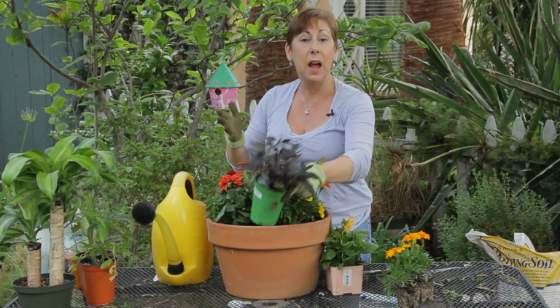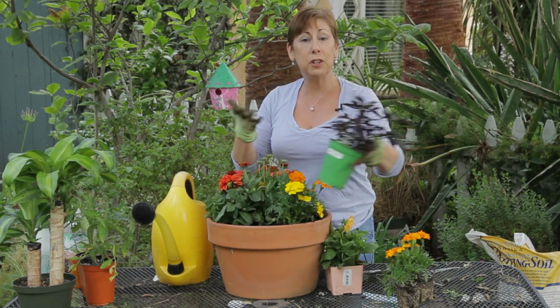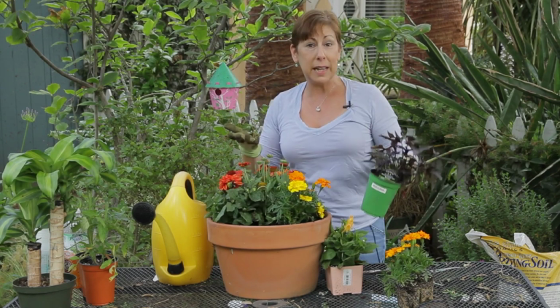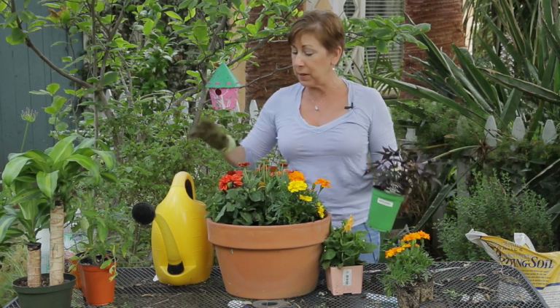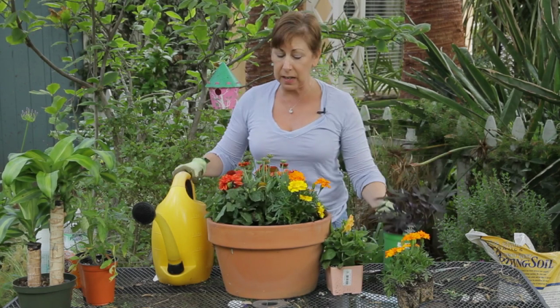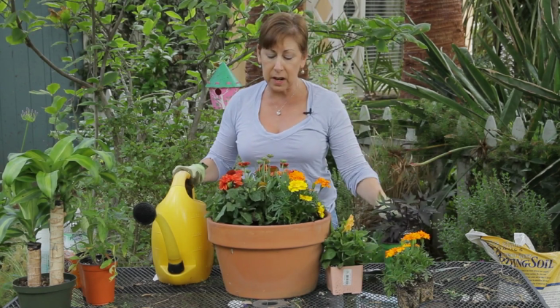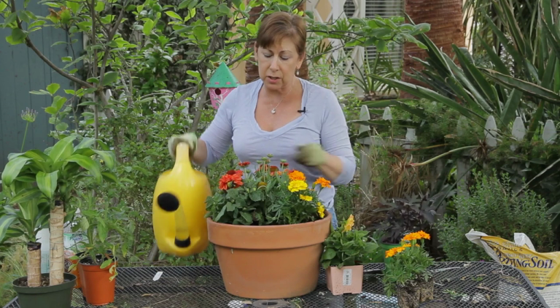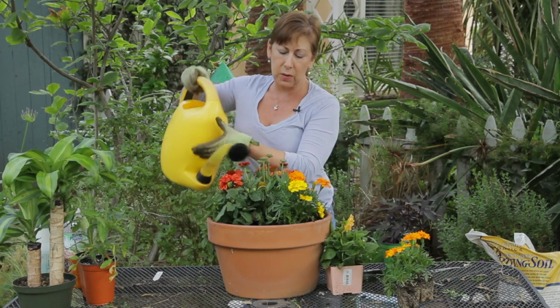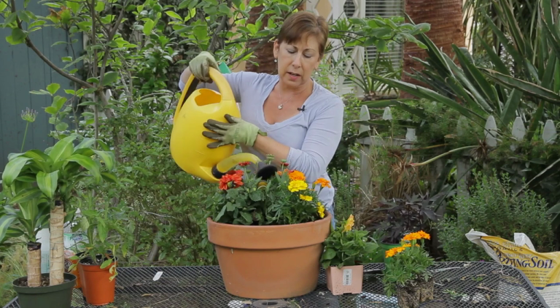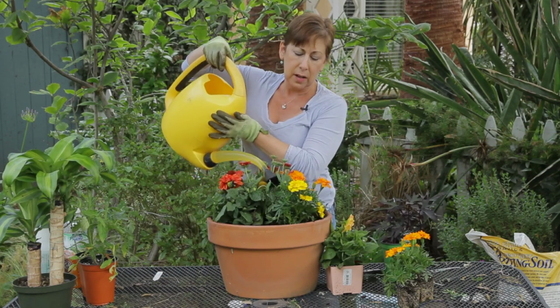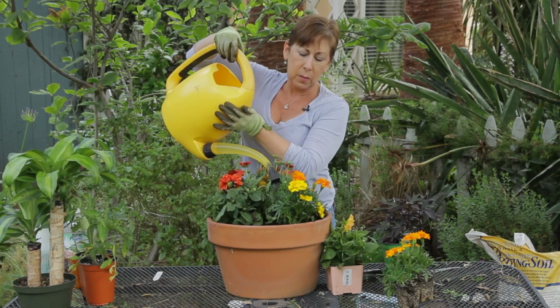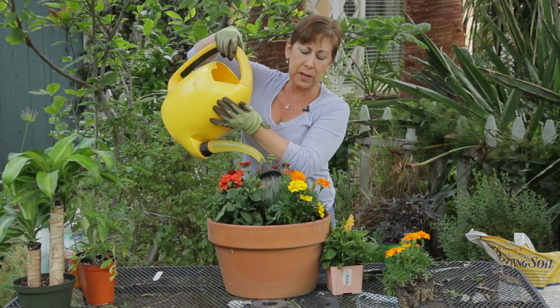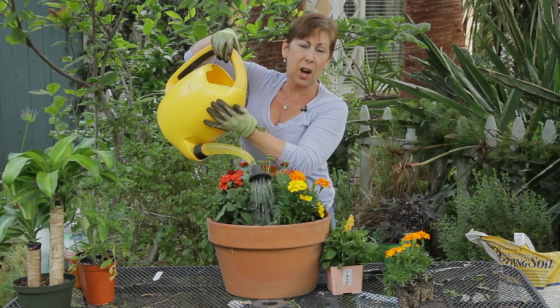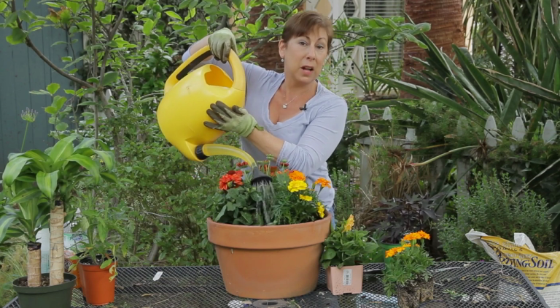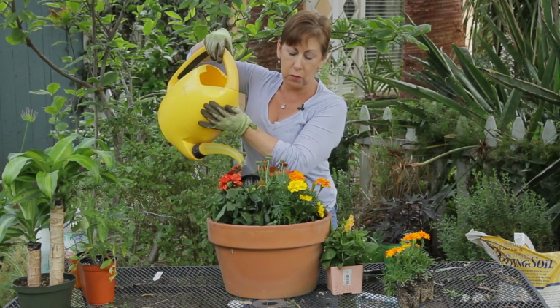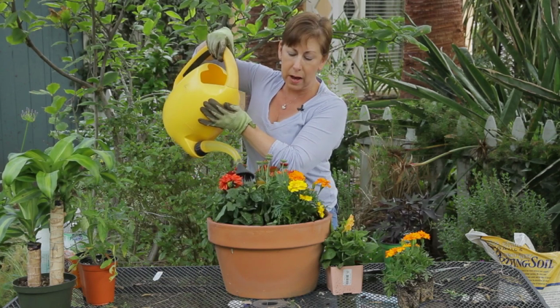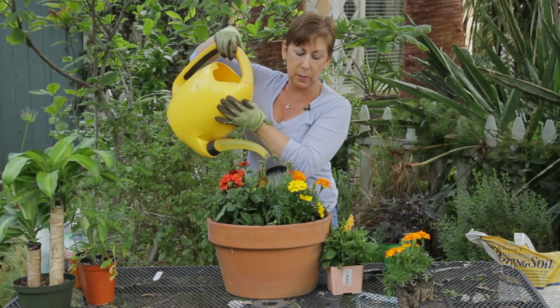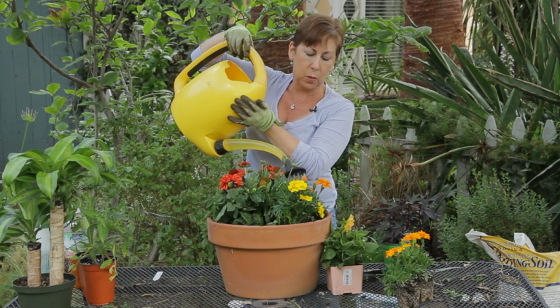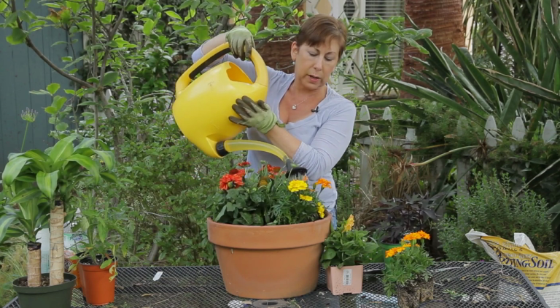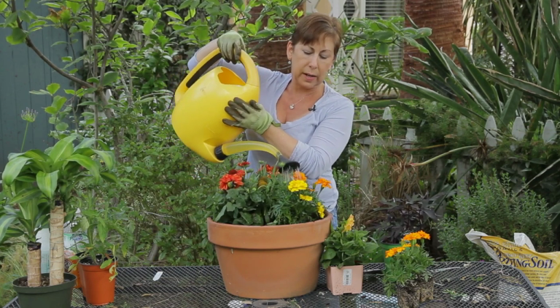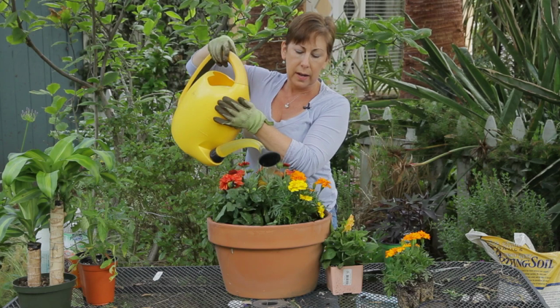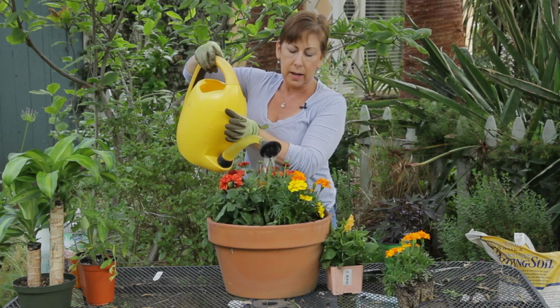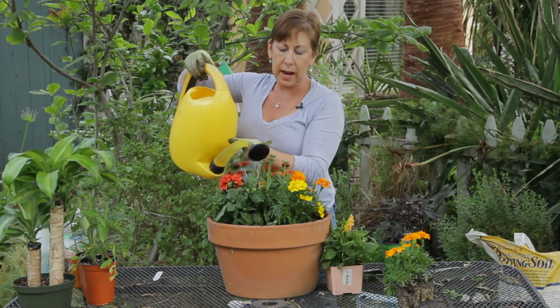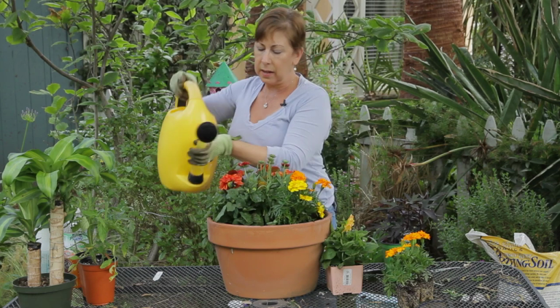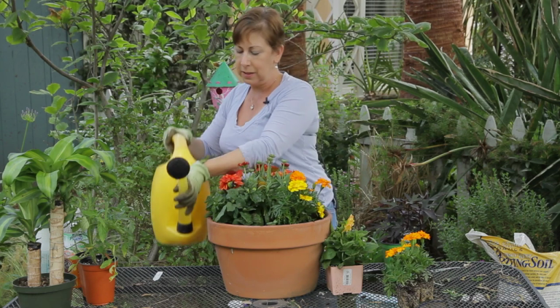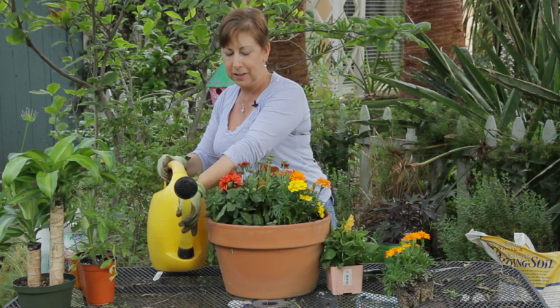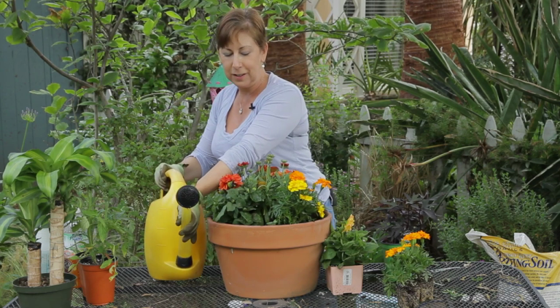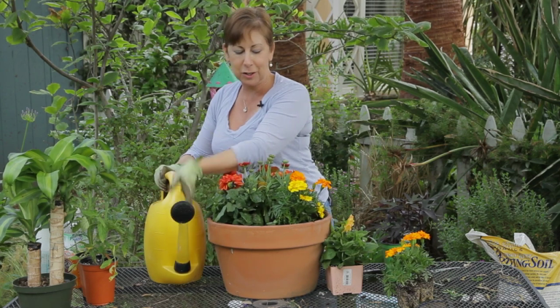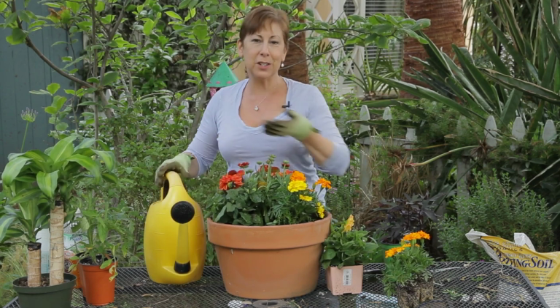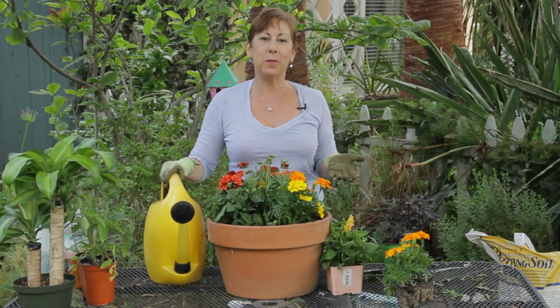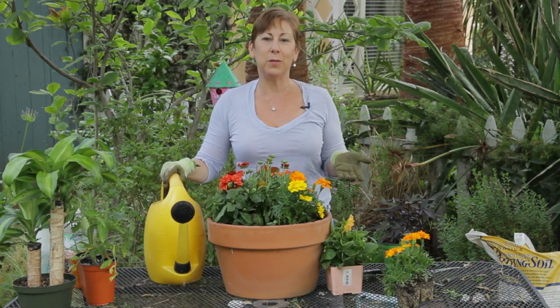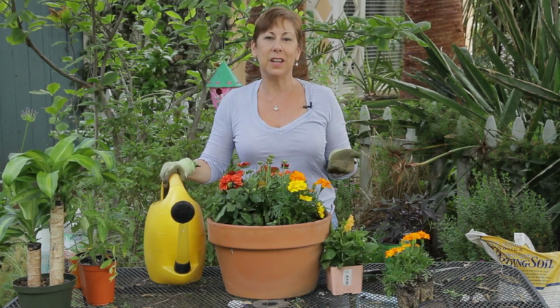Once you've planted everything, give it a nice good soaking. Remember that terracotta pots do dry out a little bit more quickly, and you should be good to go with a beautiful container.